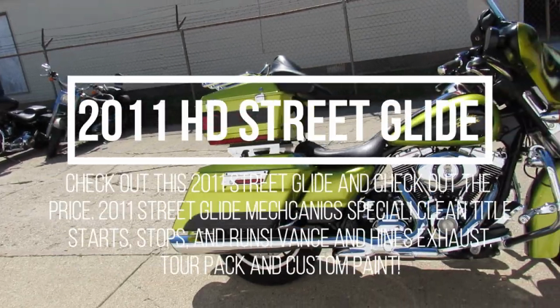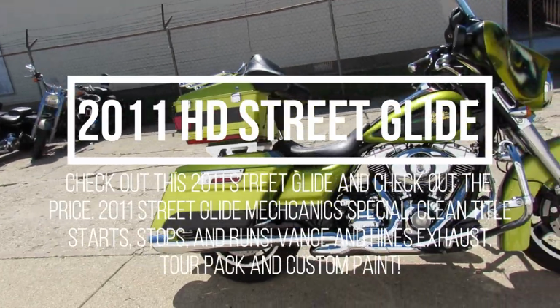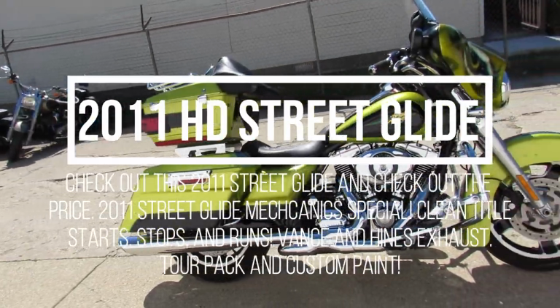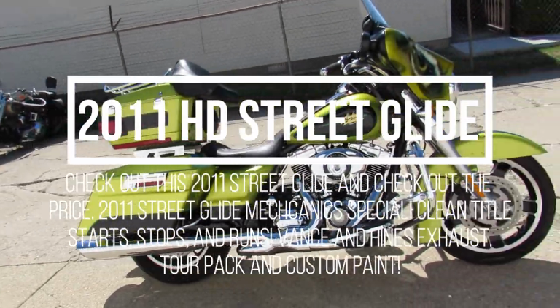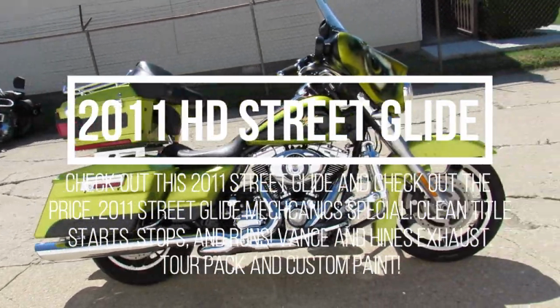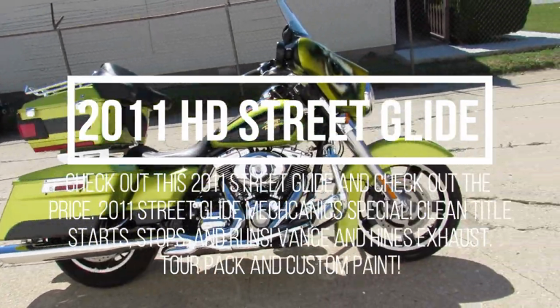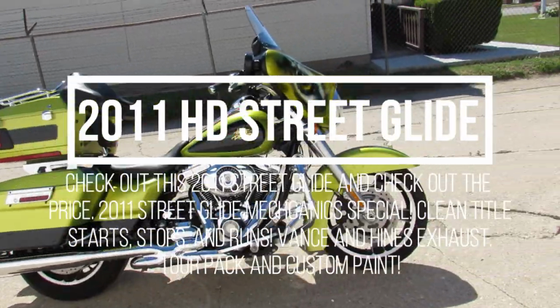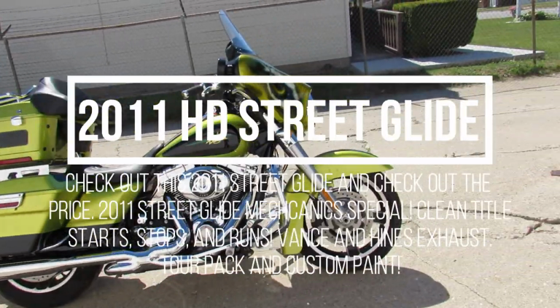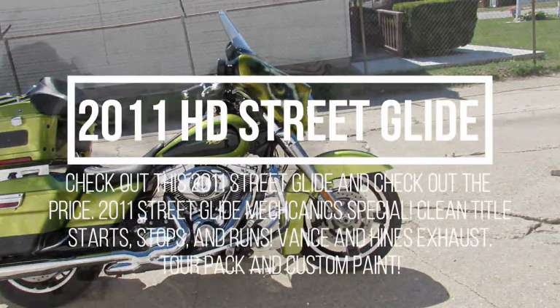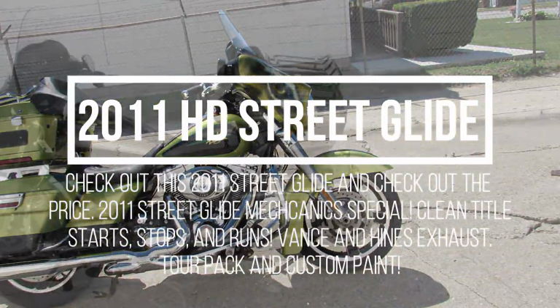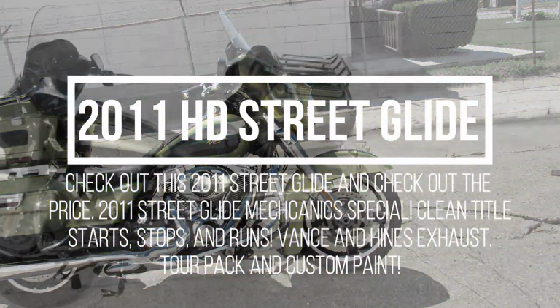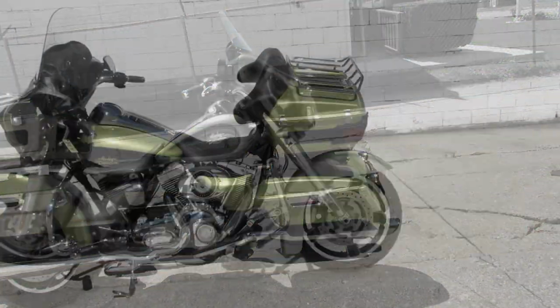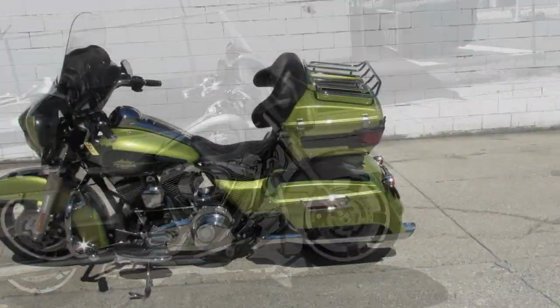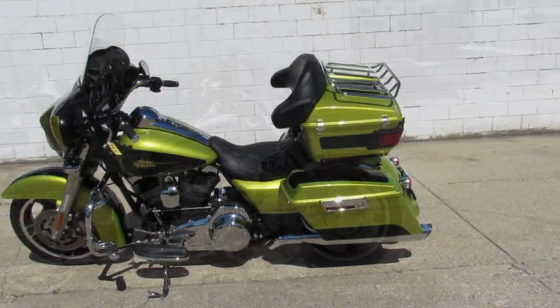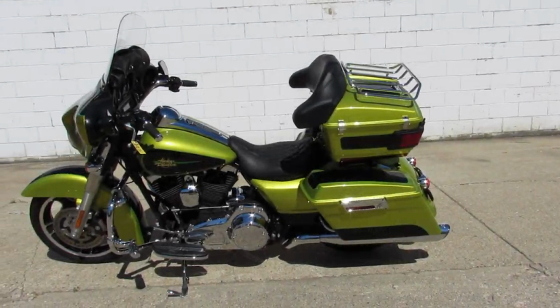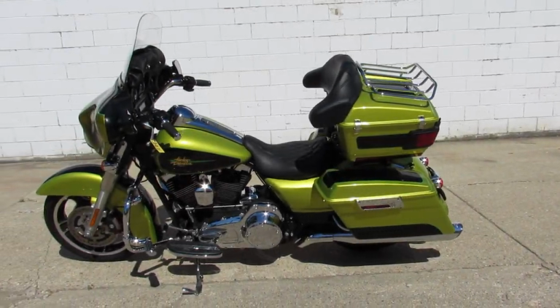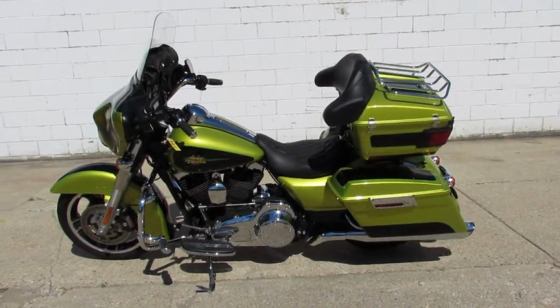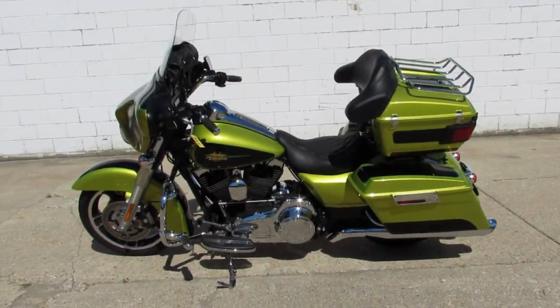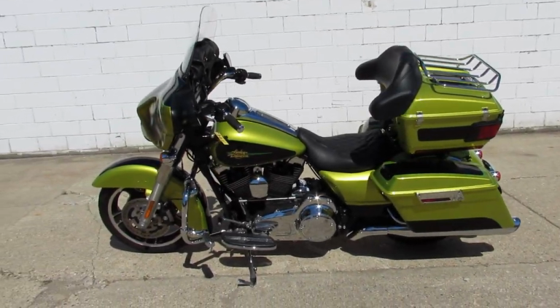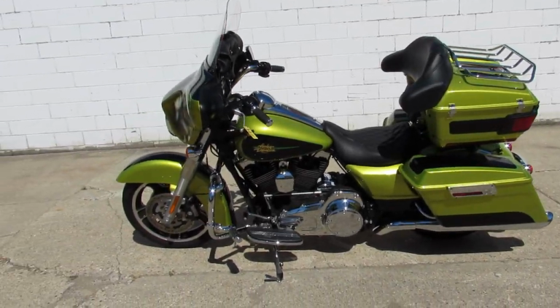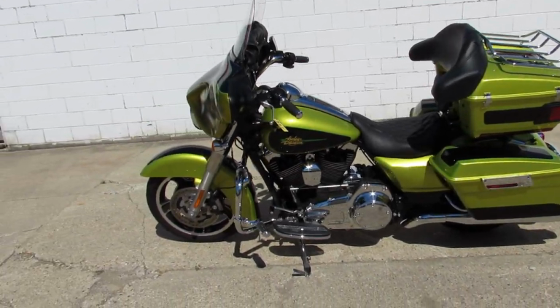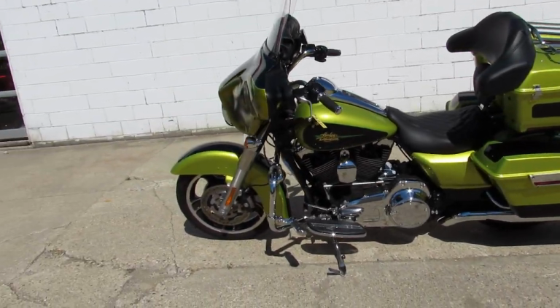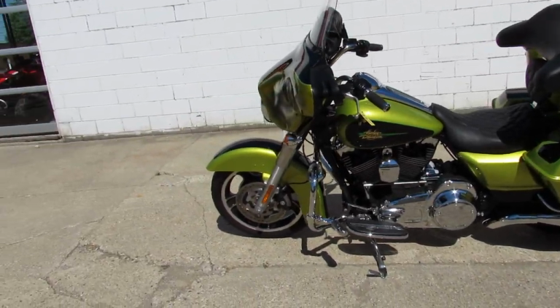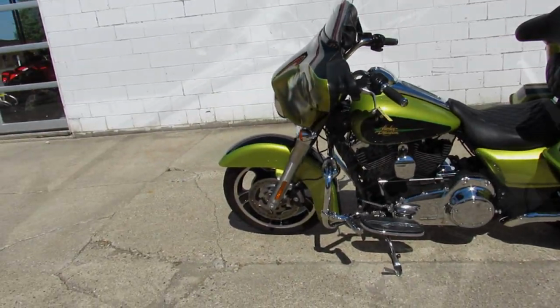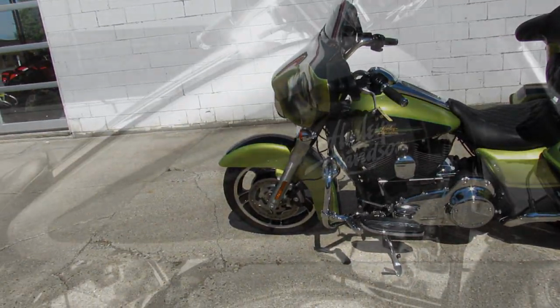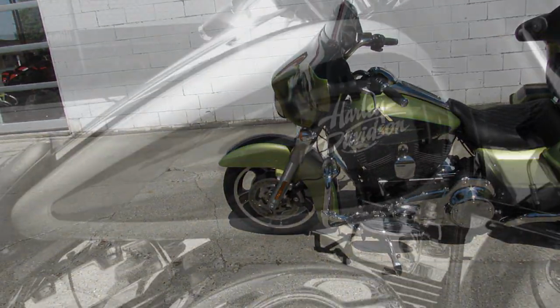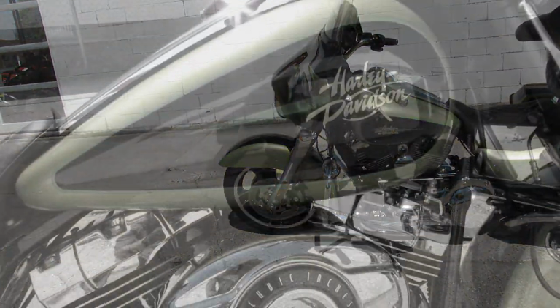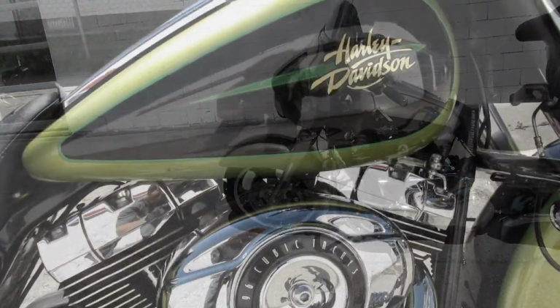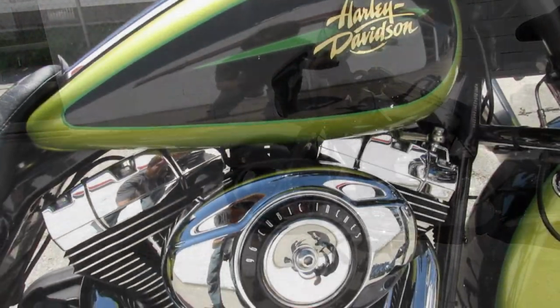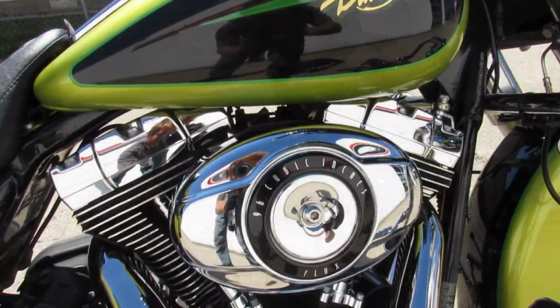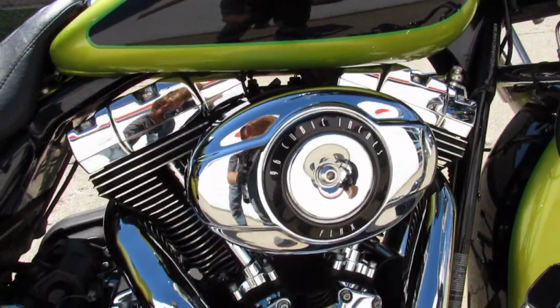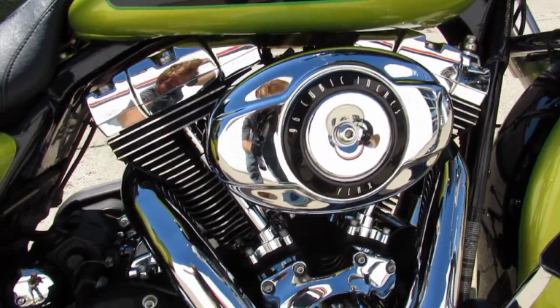Hey guys, ApprovalPowerSports.com here. Just got this Harley in — check it out. It's a 2011 Street Glide with custom paint.